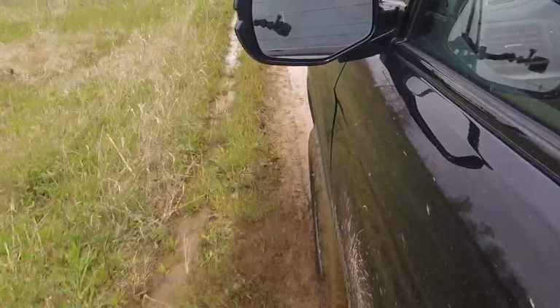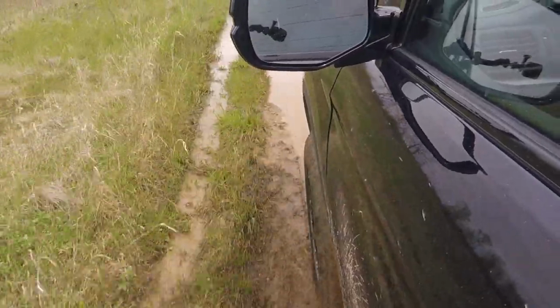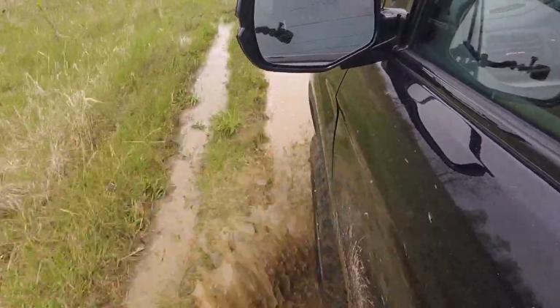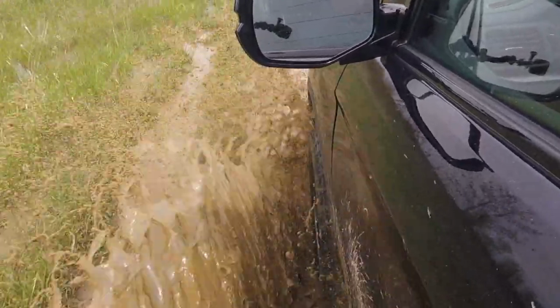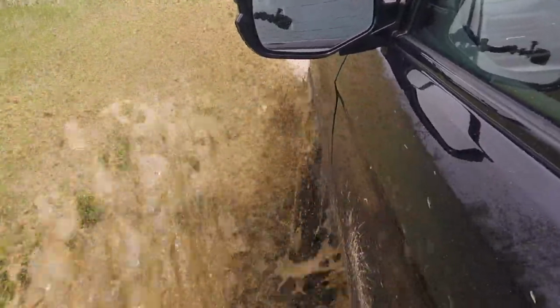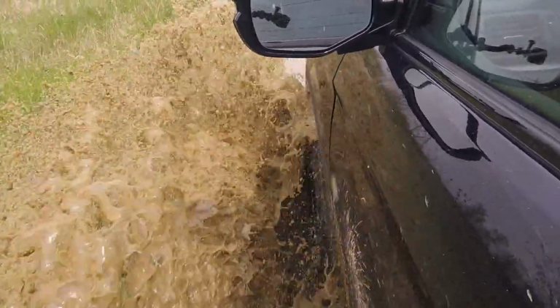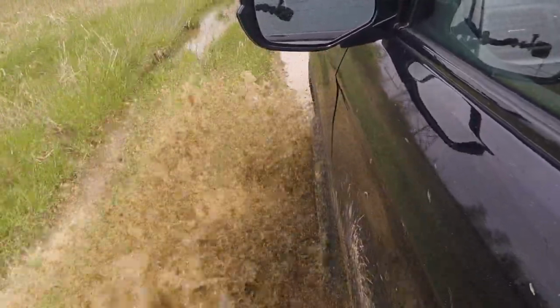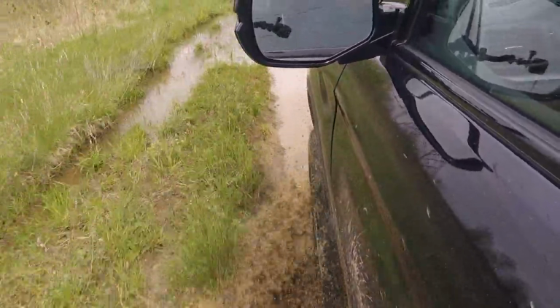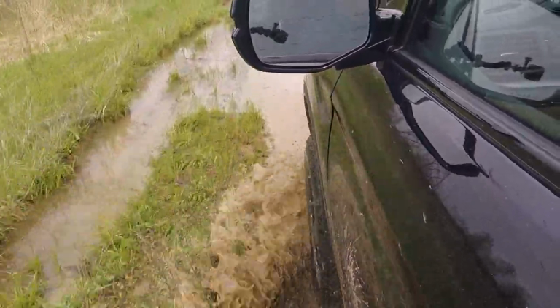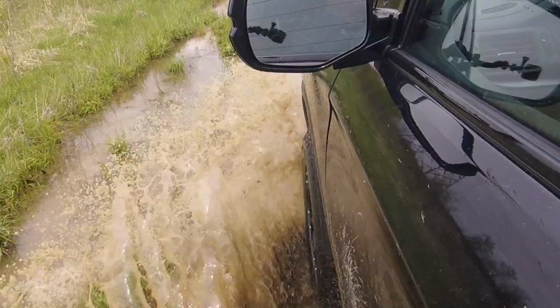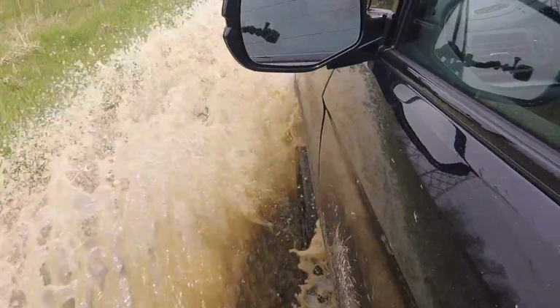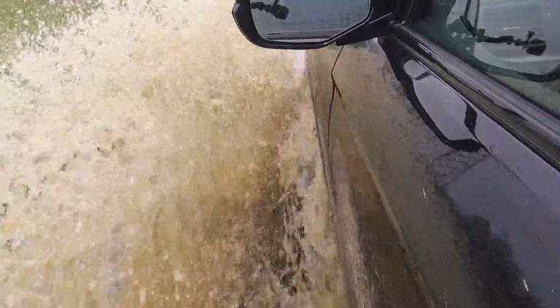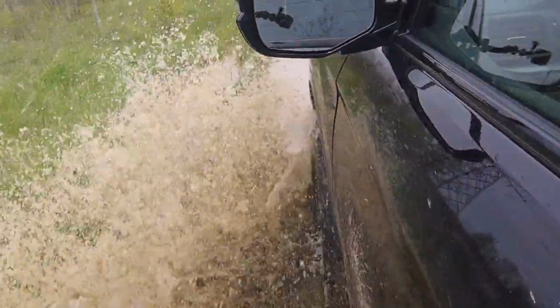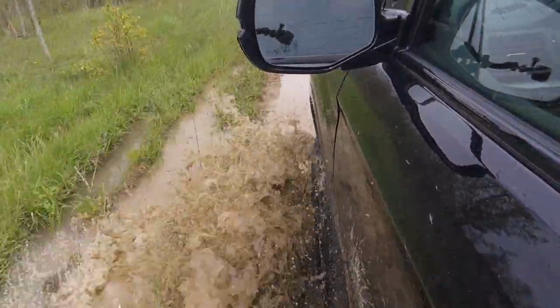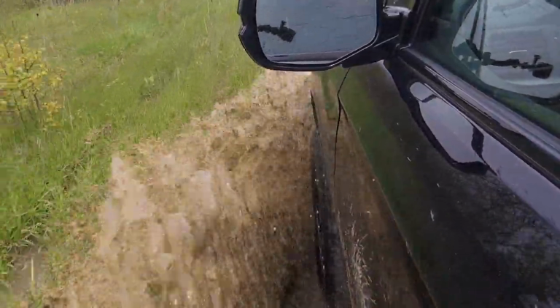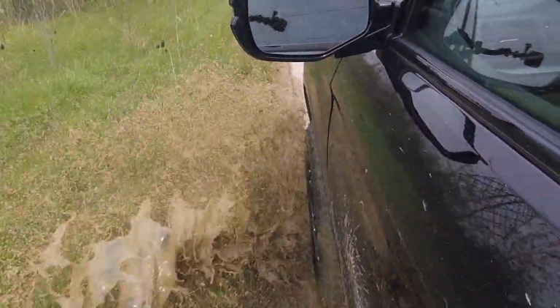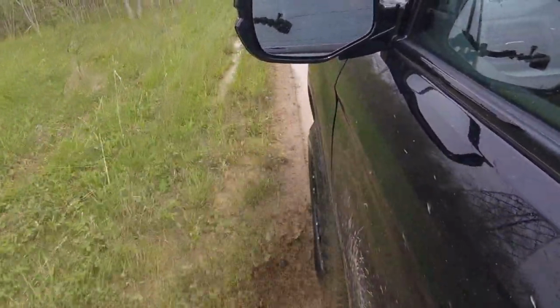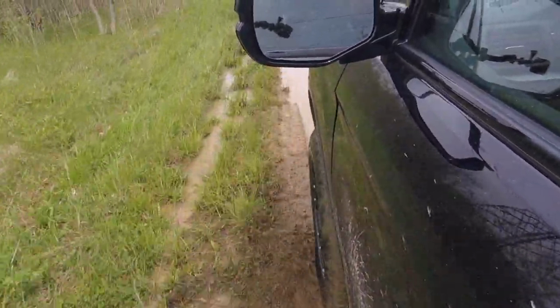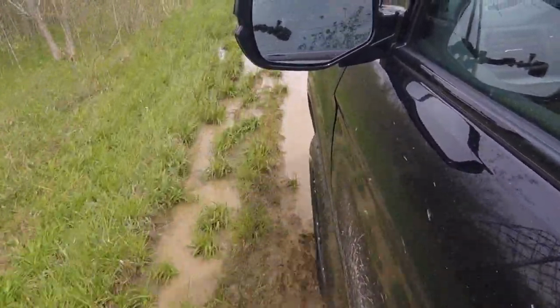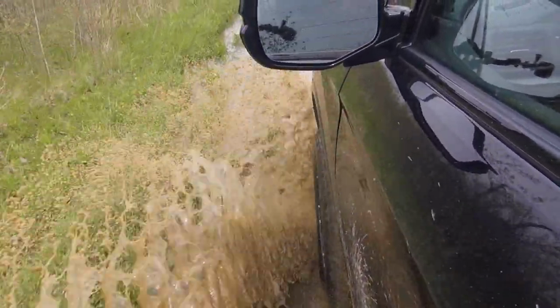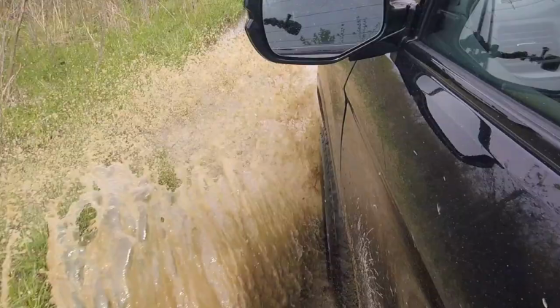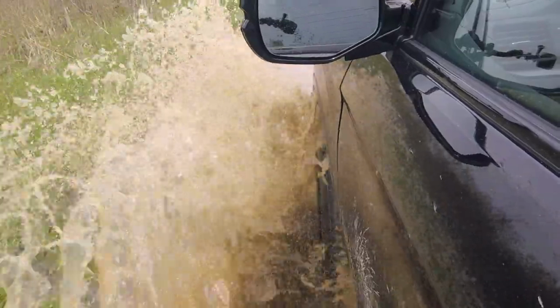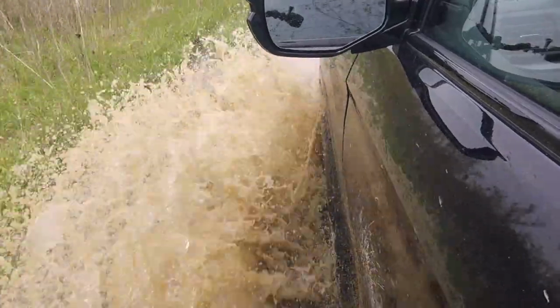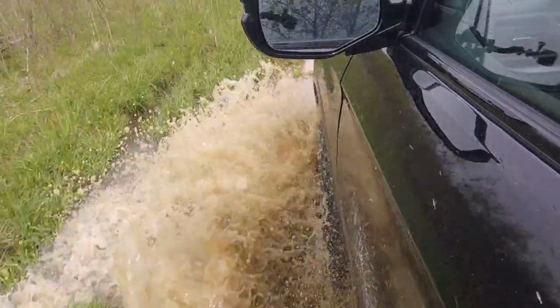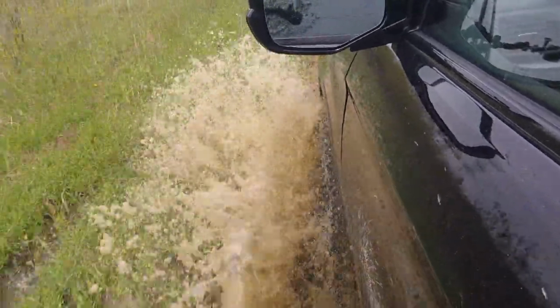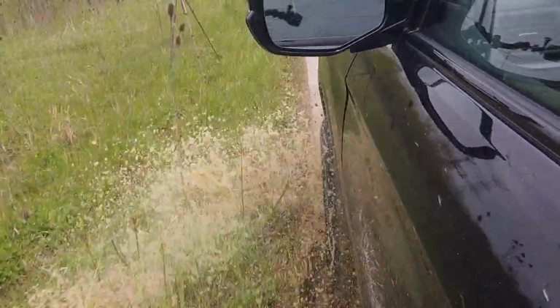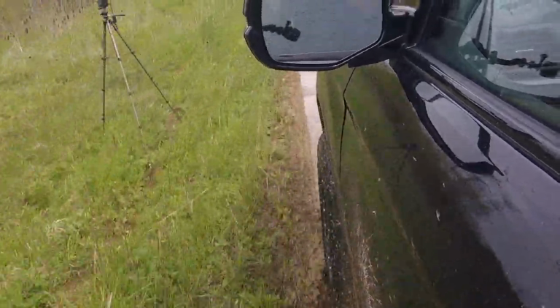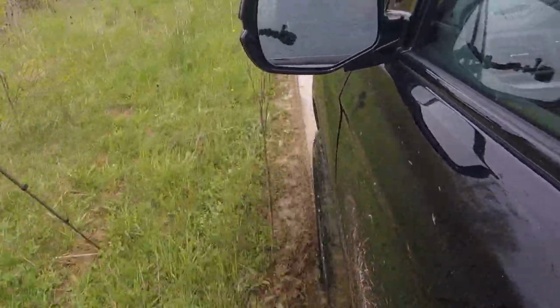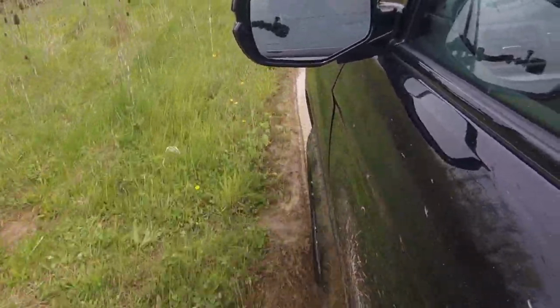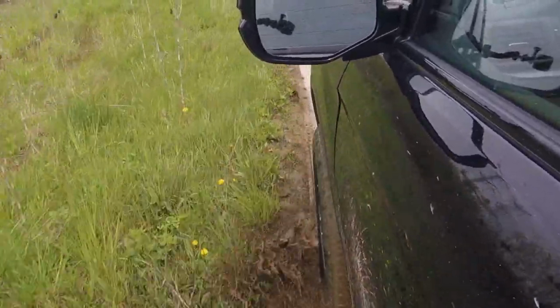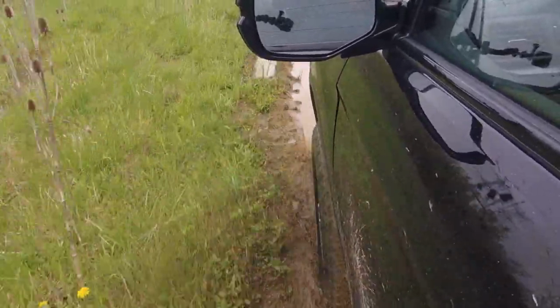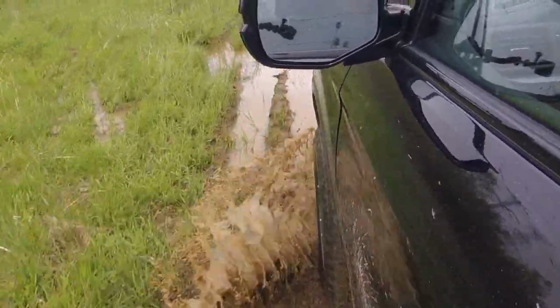With all that said, most truck buyers have overlooked the Ridgeline due to its looks. It doesn't have a bold front end, cool off-road wheels, or even fender flares. Well, Honda listened and is making big changes.